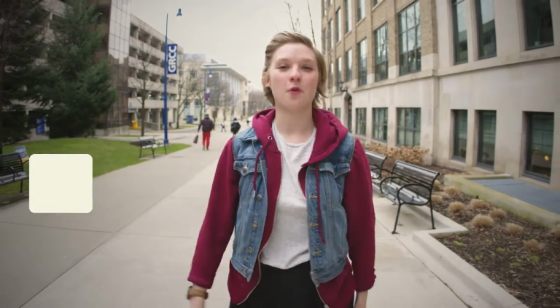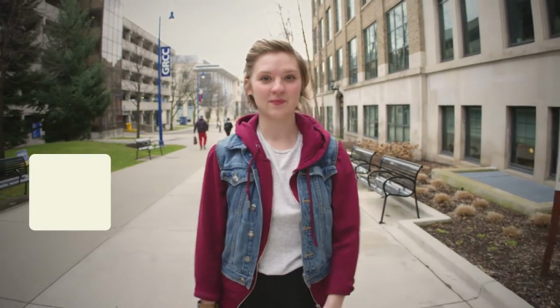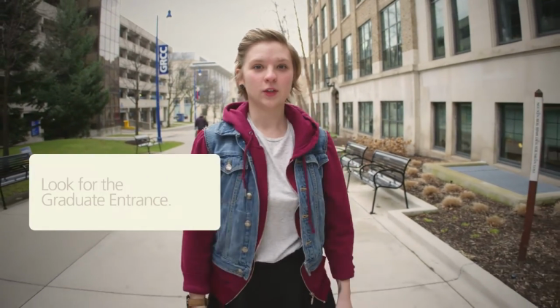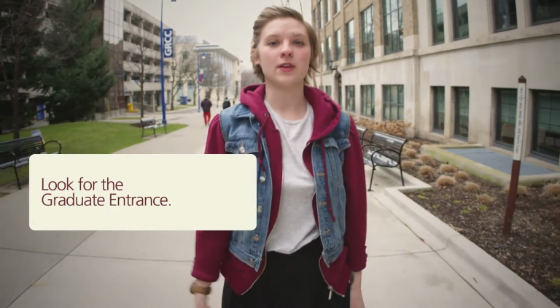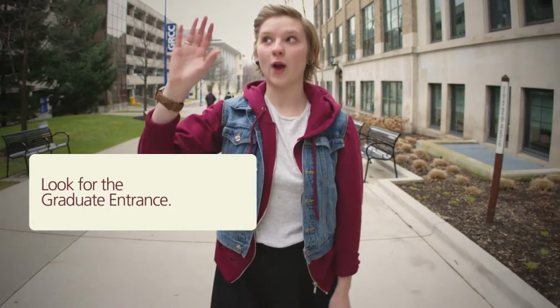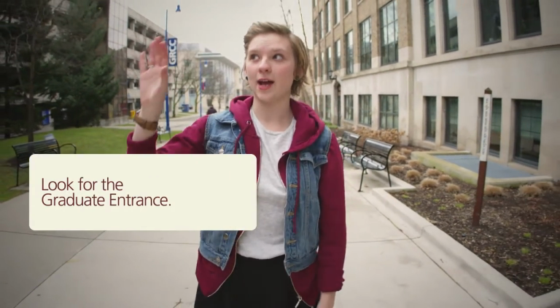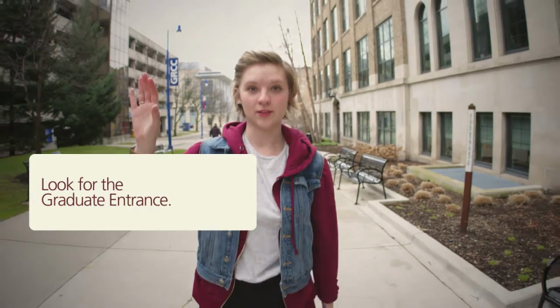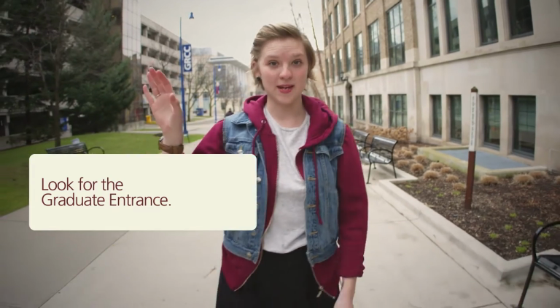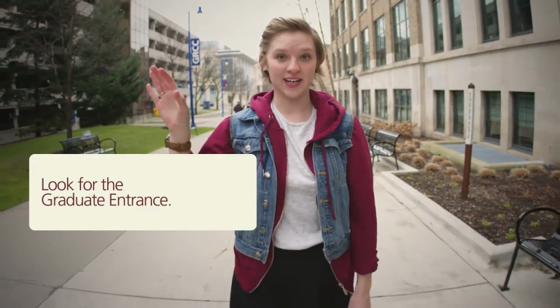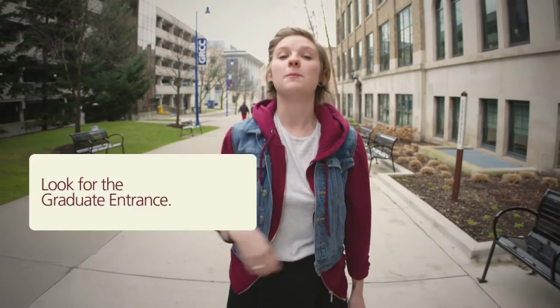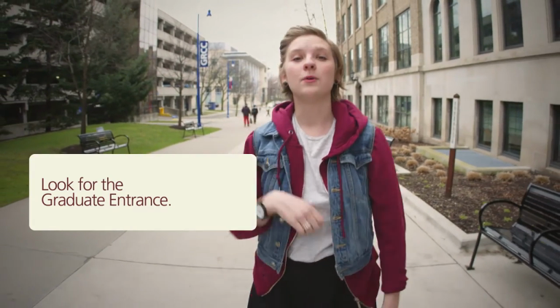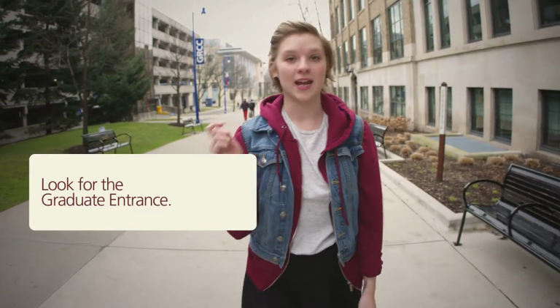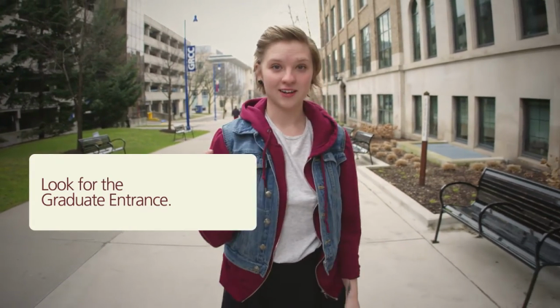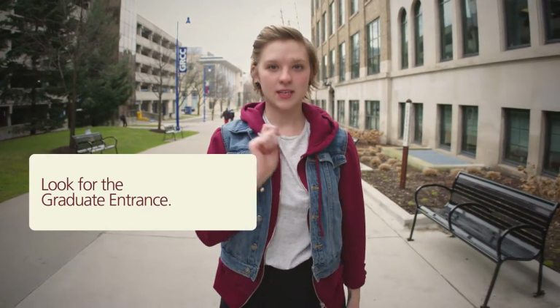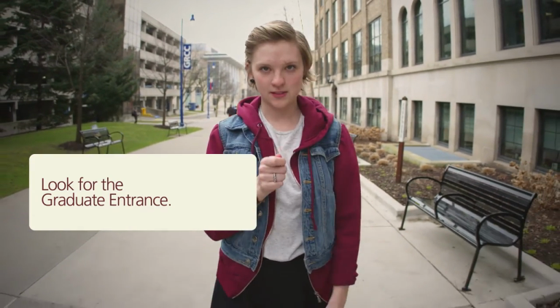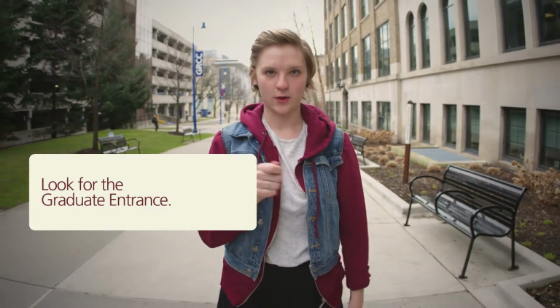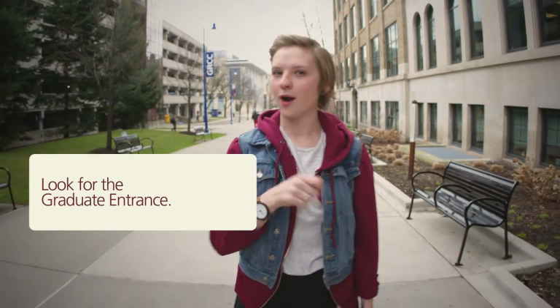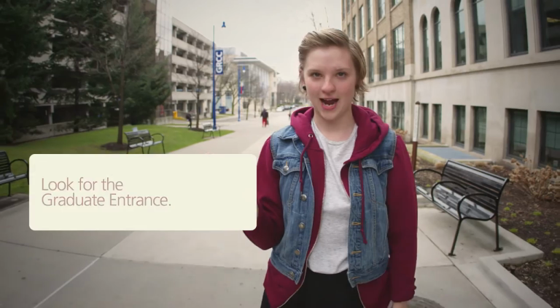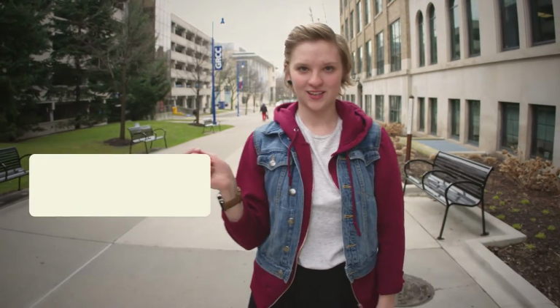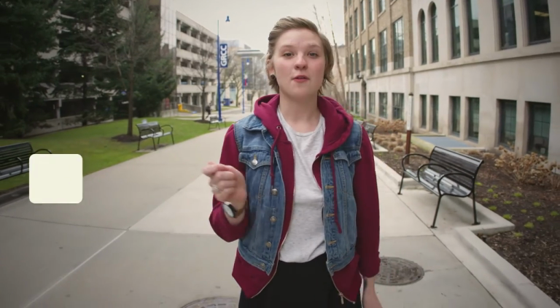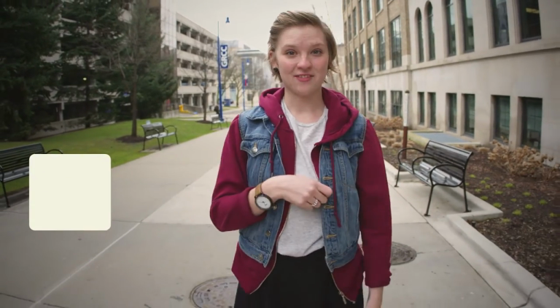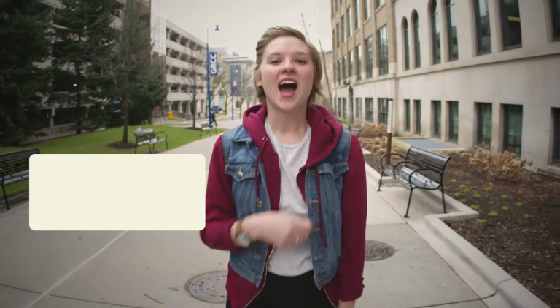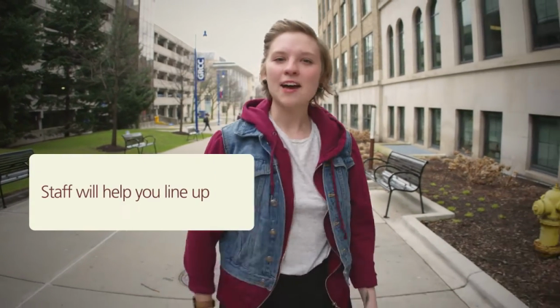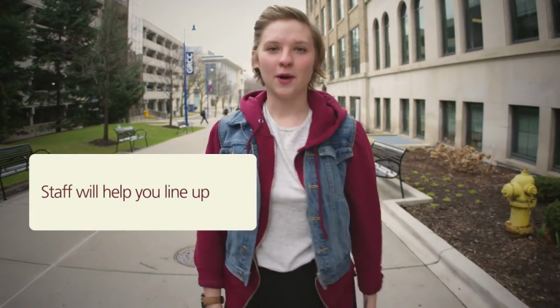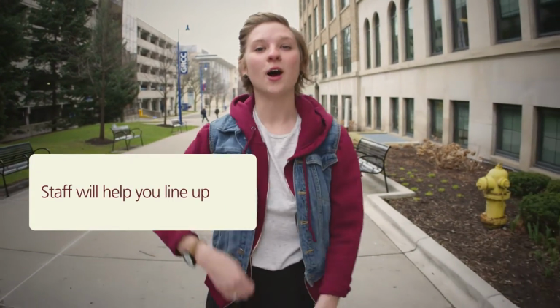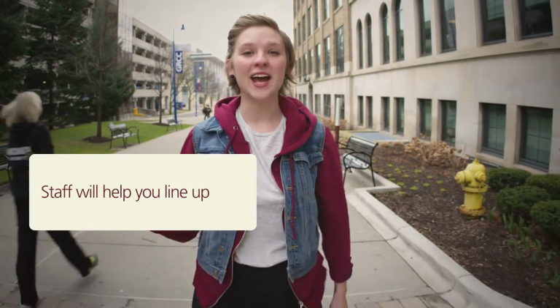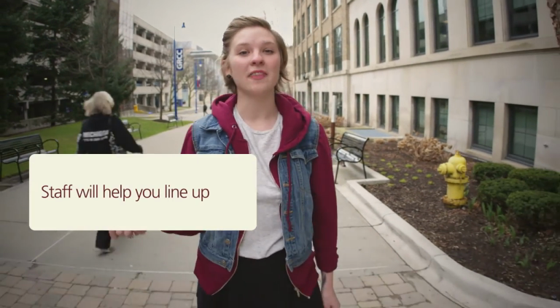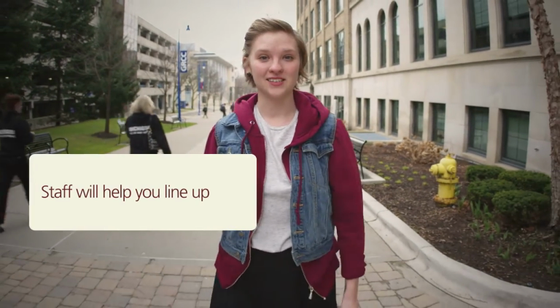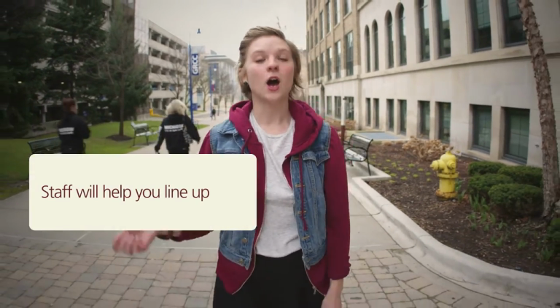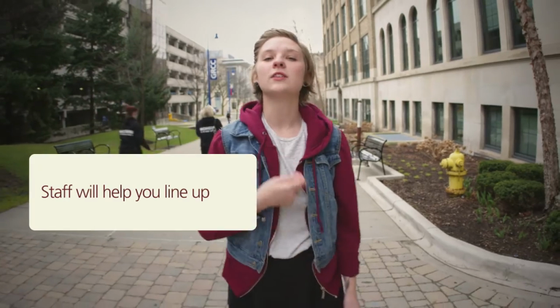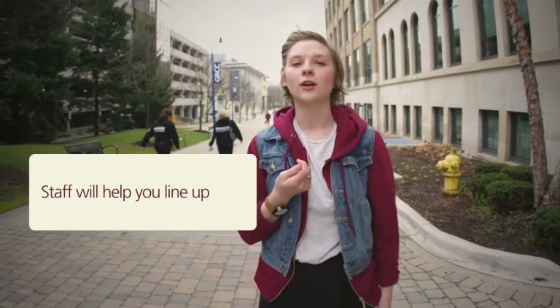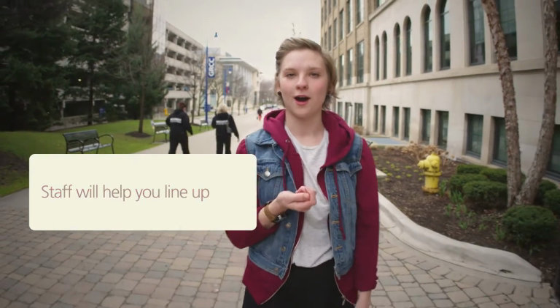Four, look for the graduate entrance to the main building to pick up your name card. Keep this name card with you at all times. Five, a staff member will help you line up on the plaza according to the color of your card.